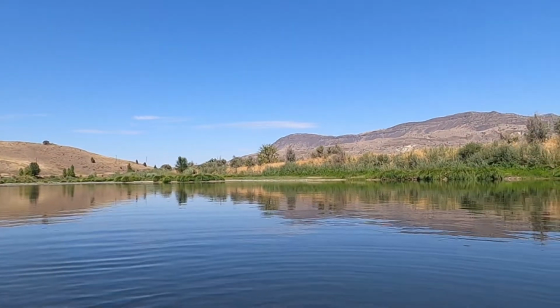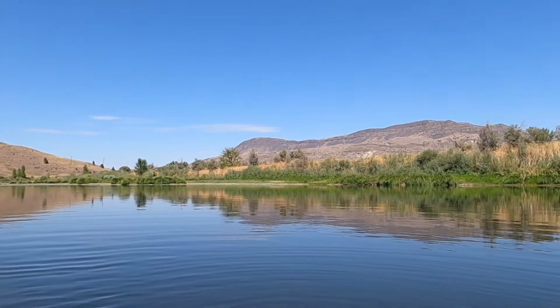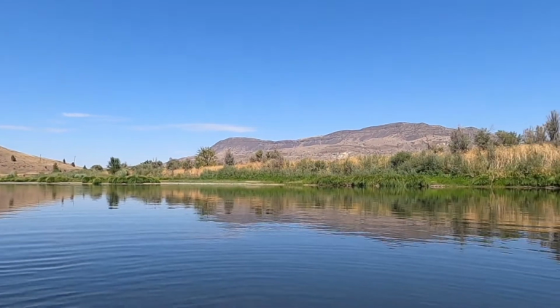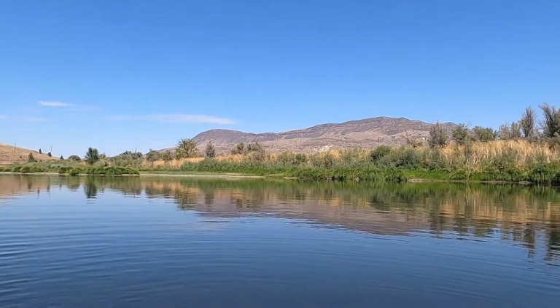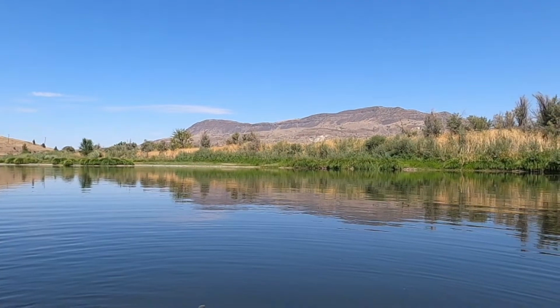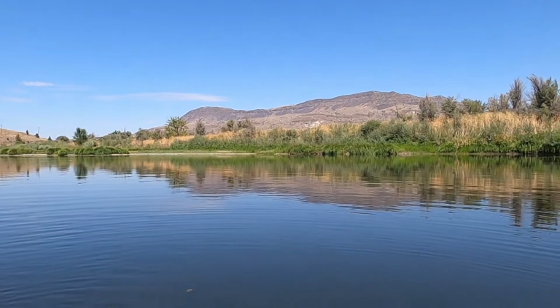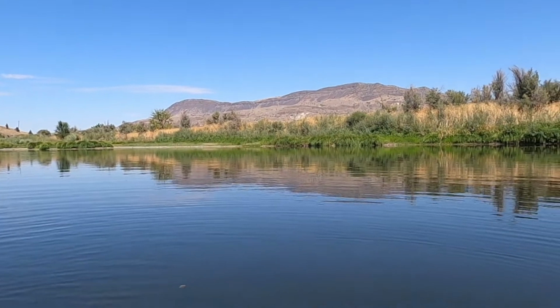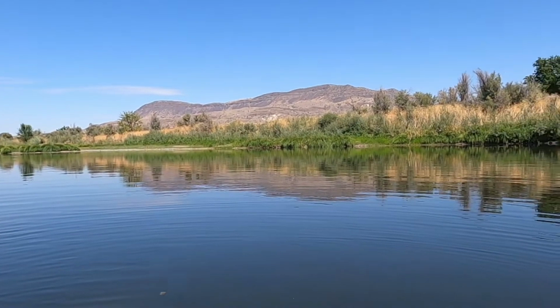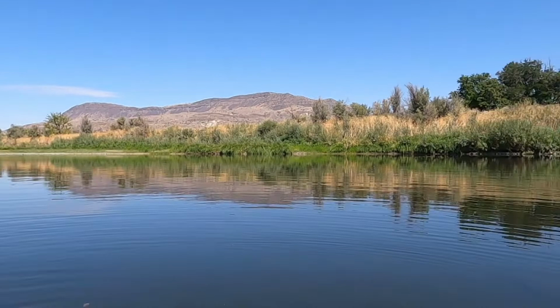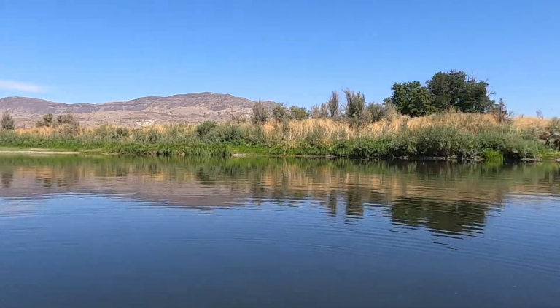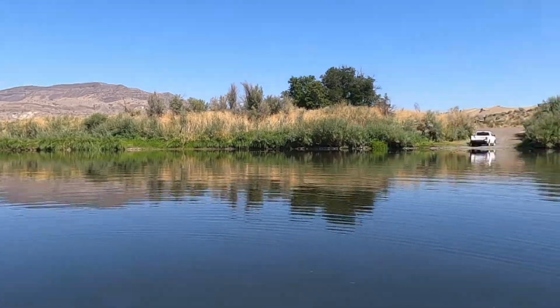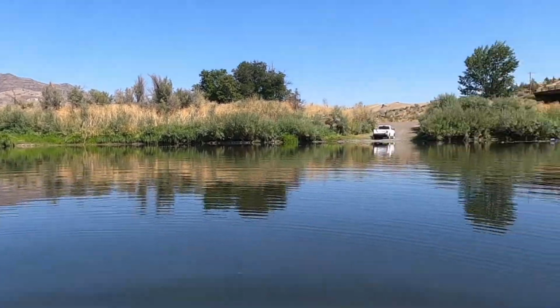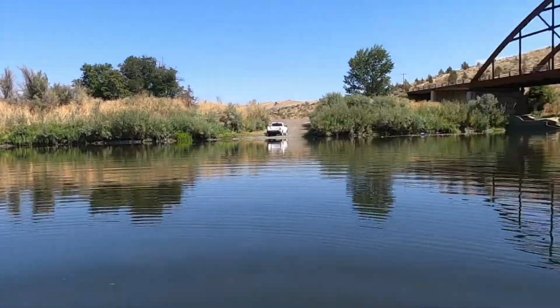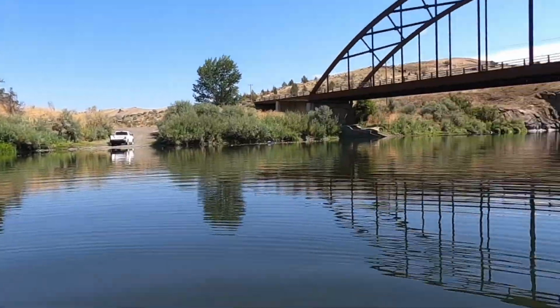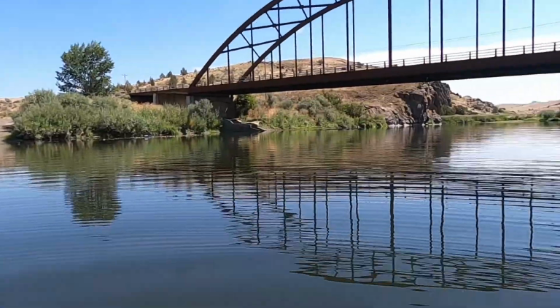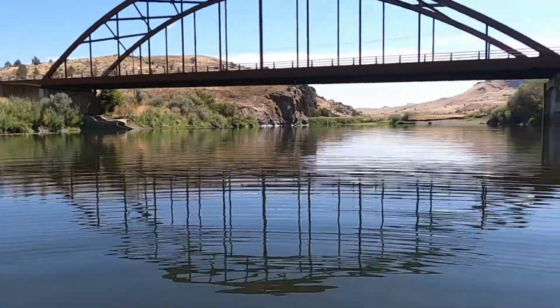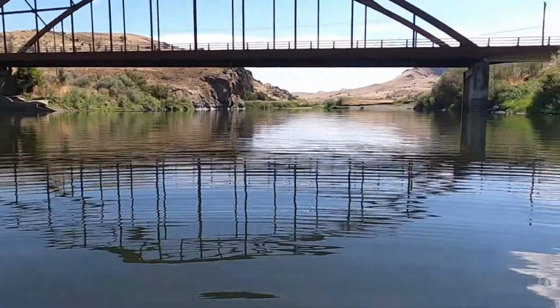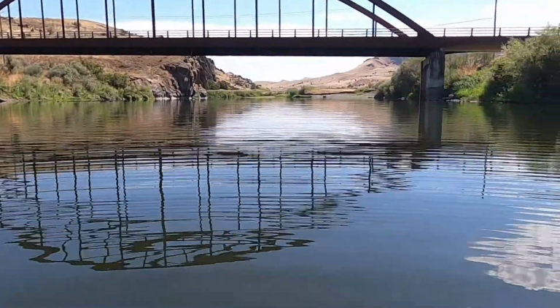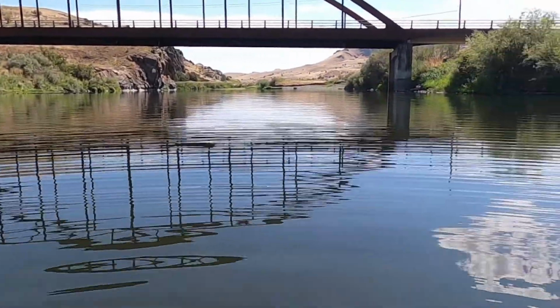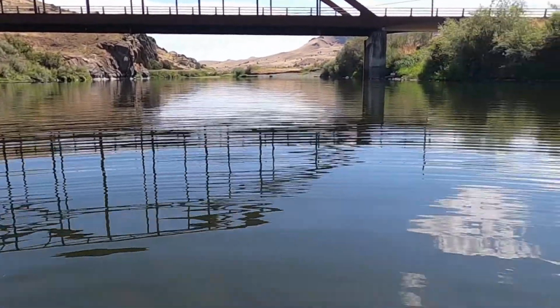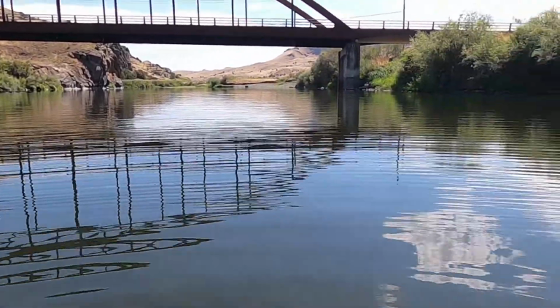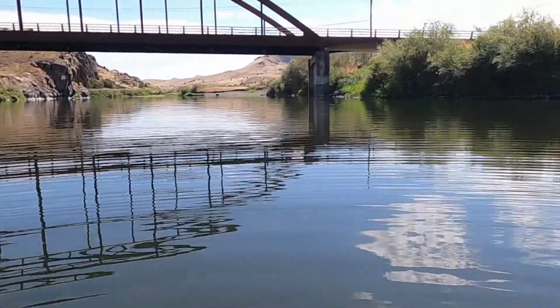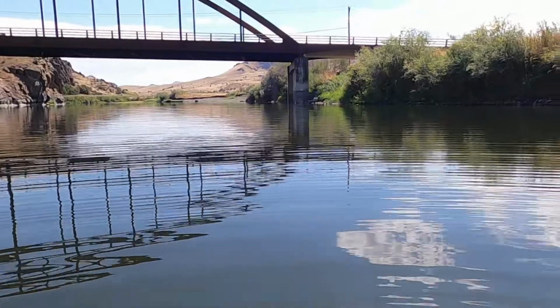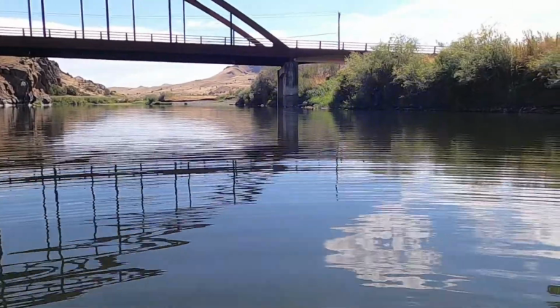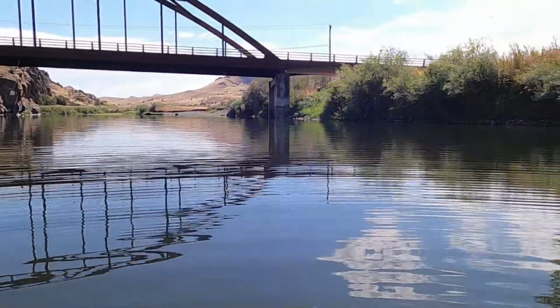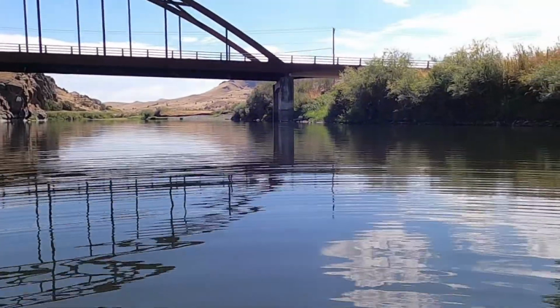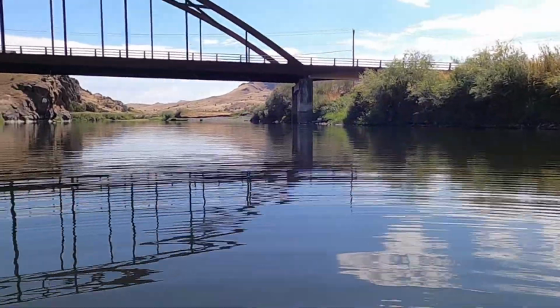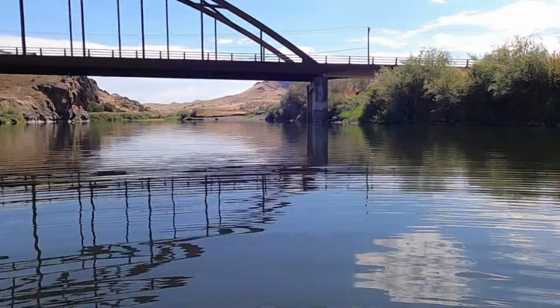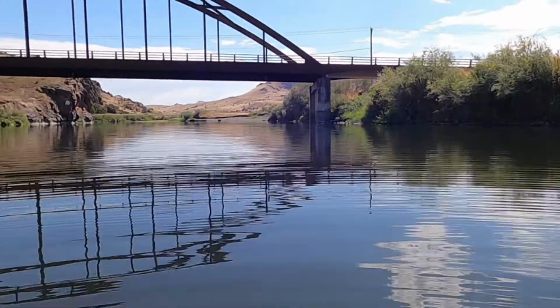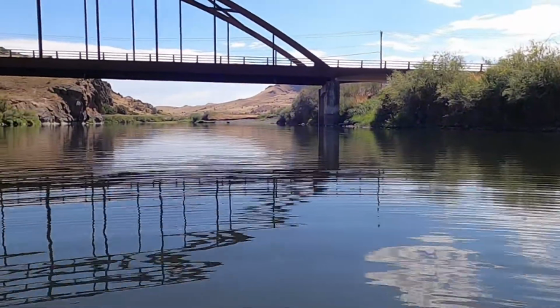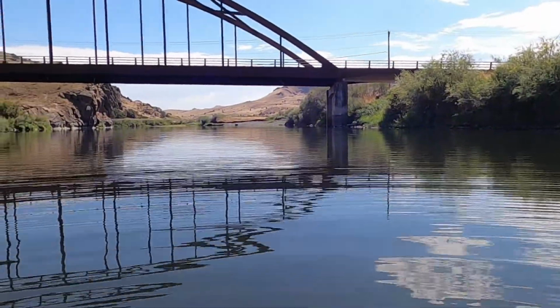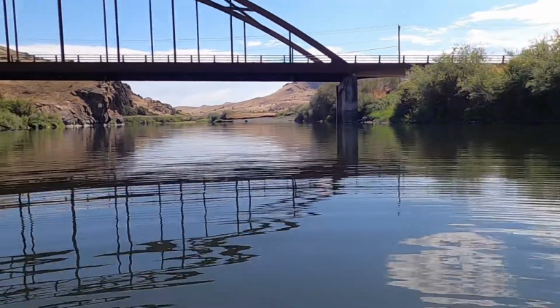Beautiful day in John Day country. I am standing right here in the middle of the river, waist deep — slightly above waist deep.